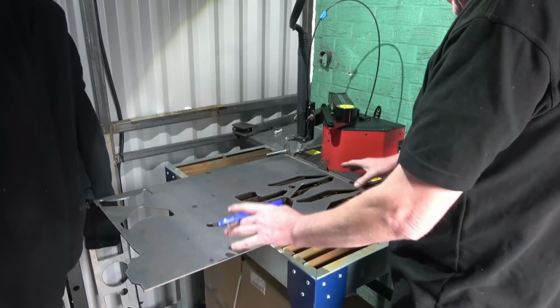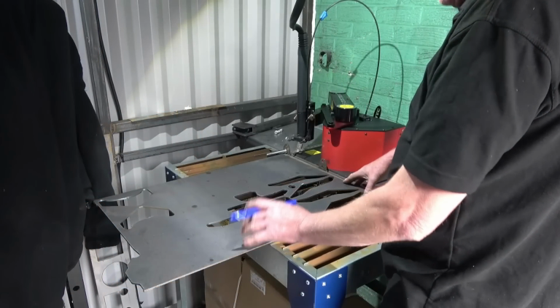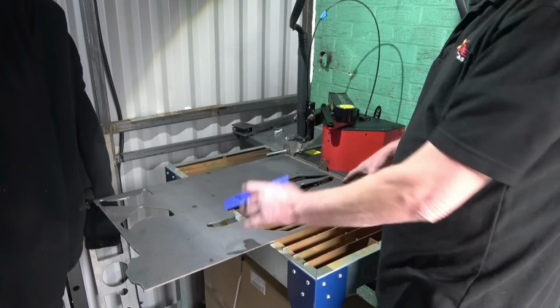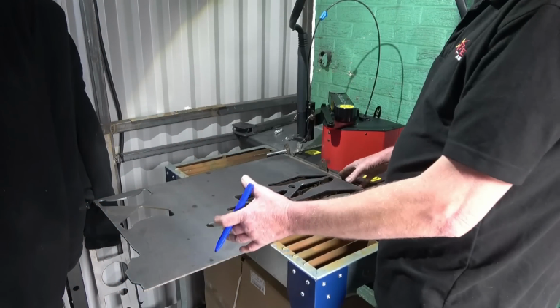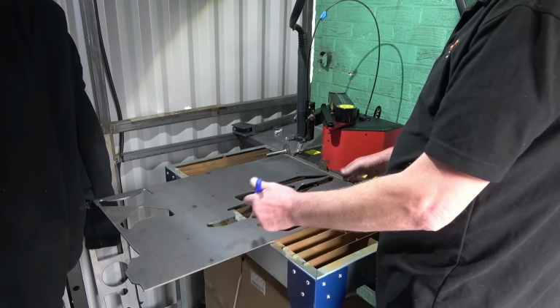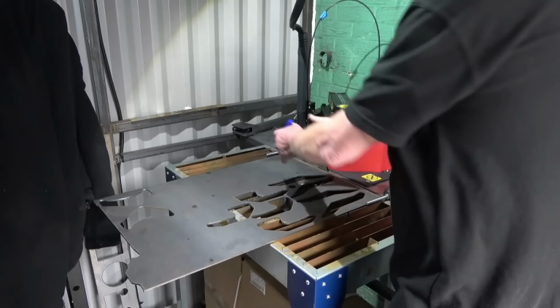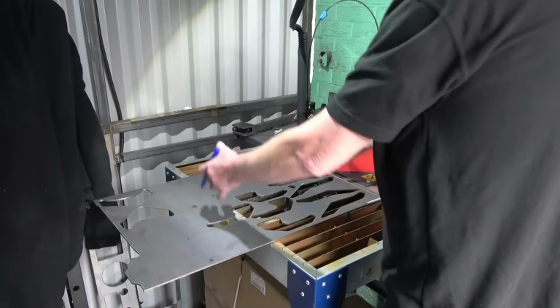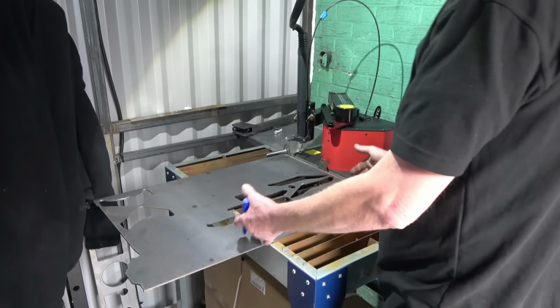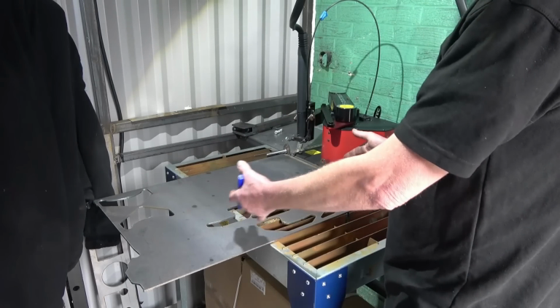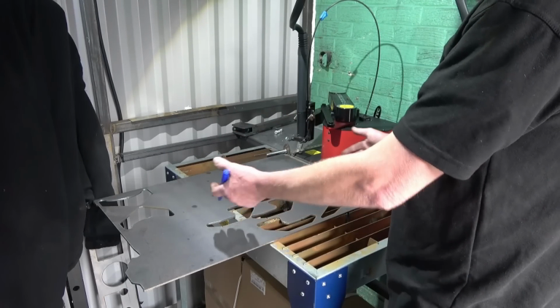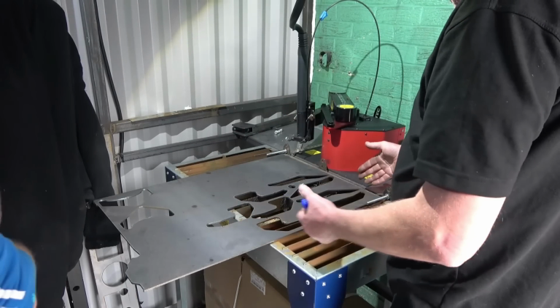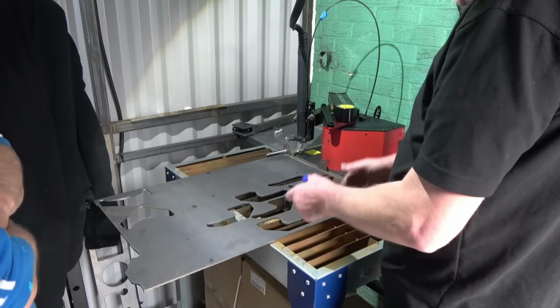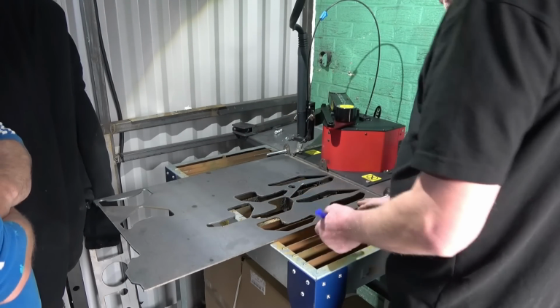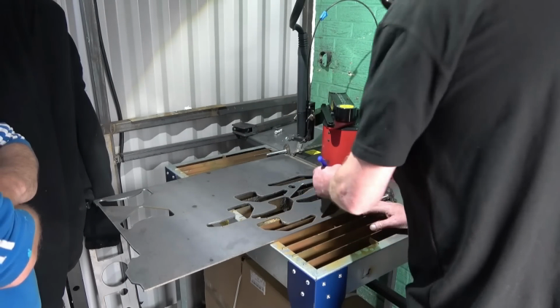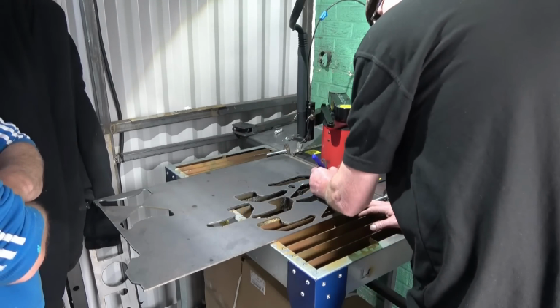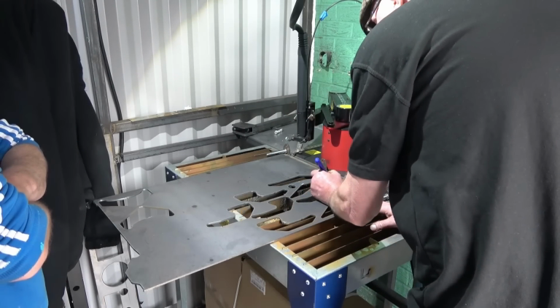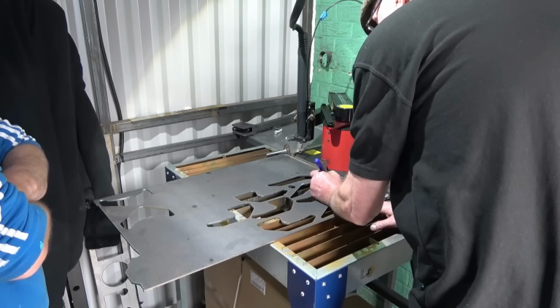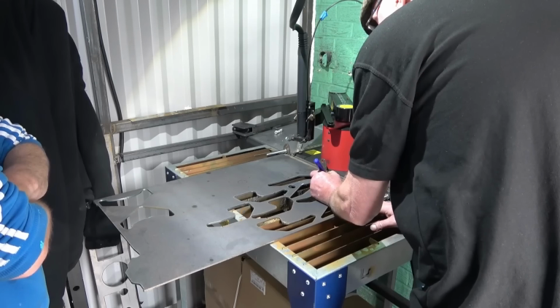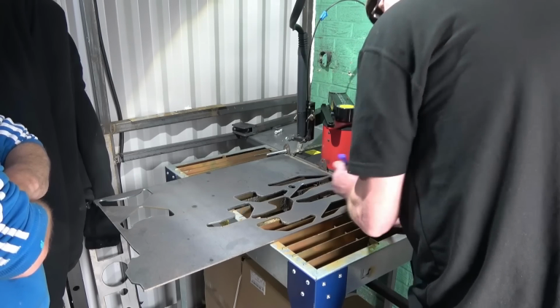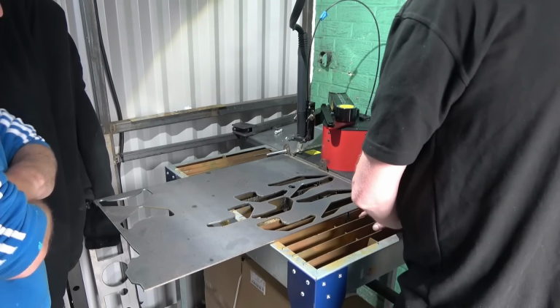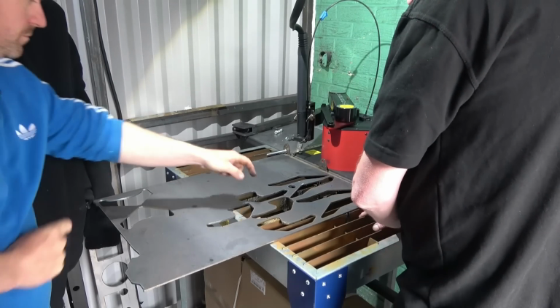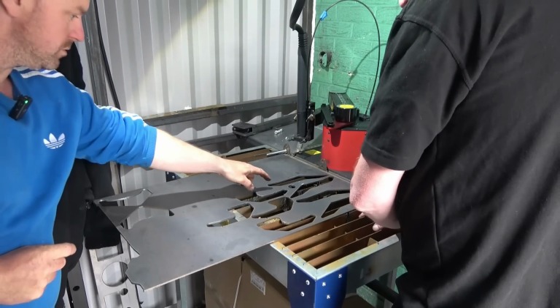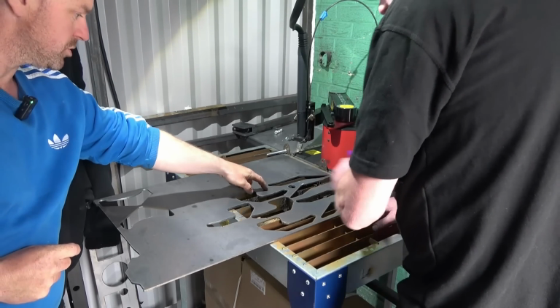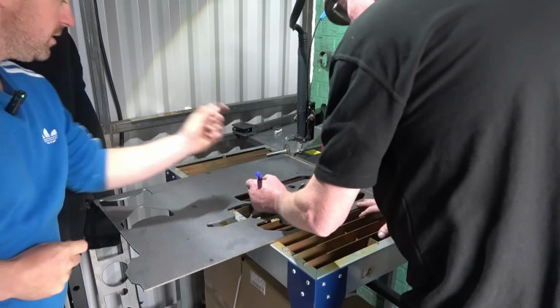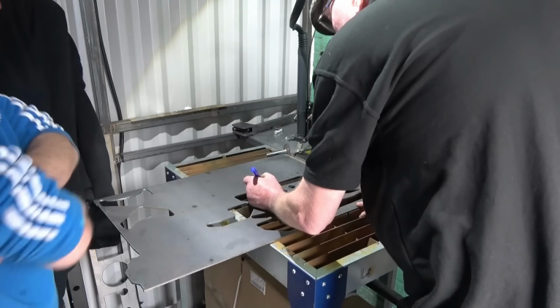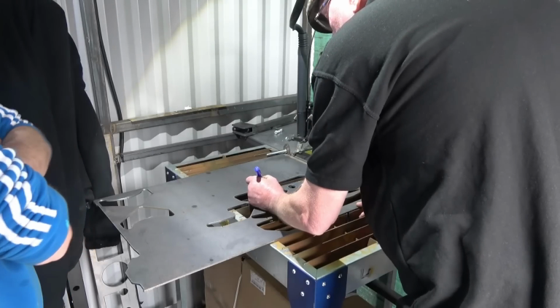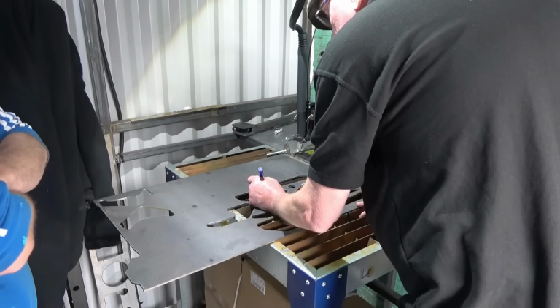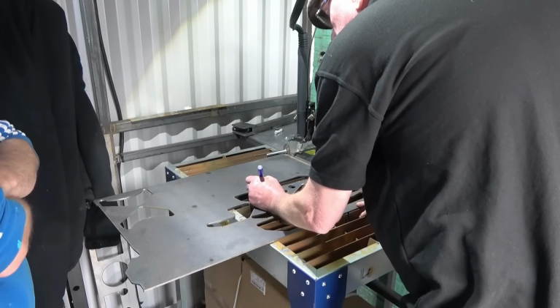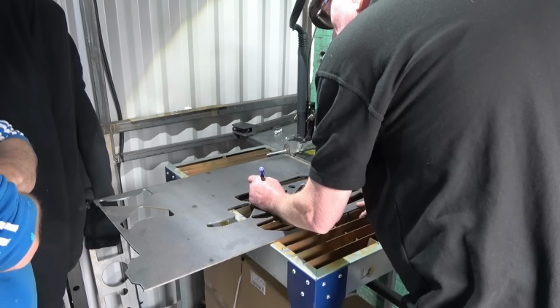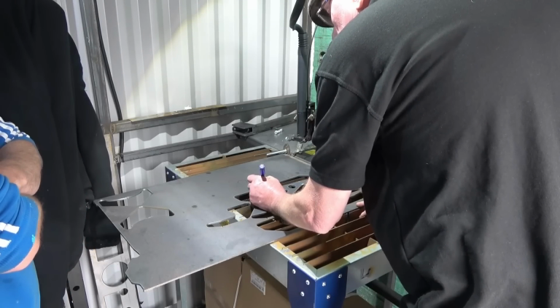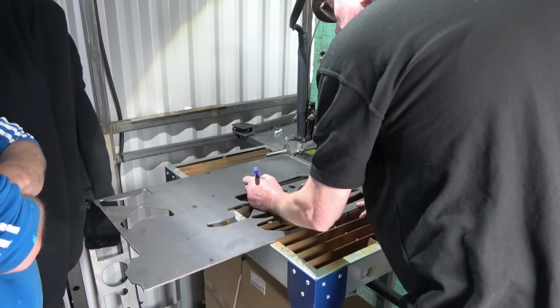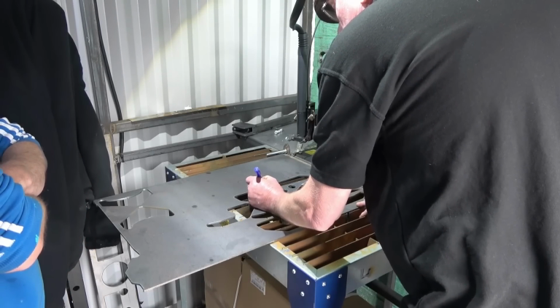Right Lee, I've got a bit of flat plate here — it could be a panel off a door or anything. I want you to cut me a hole there, 20mm diameter. And put a square there — a 20mm square.